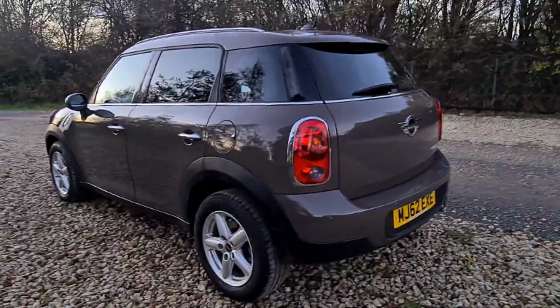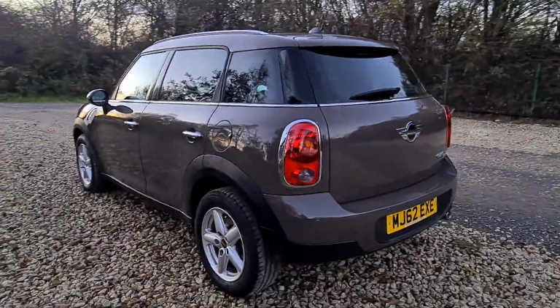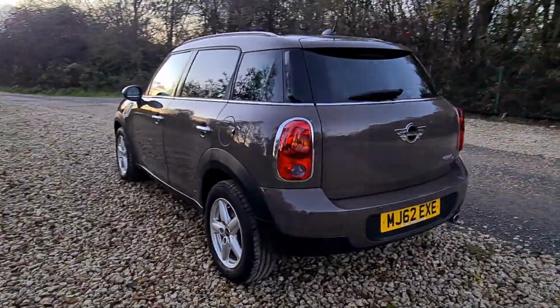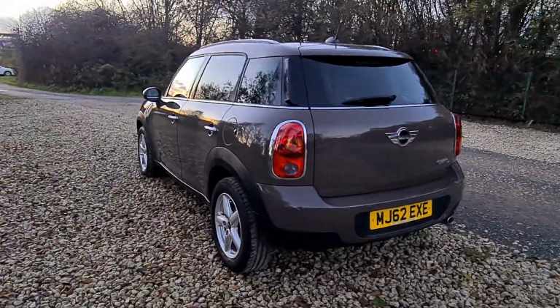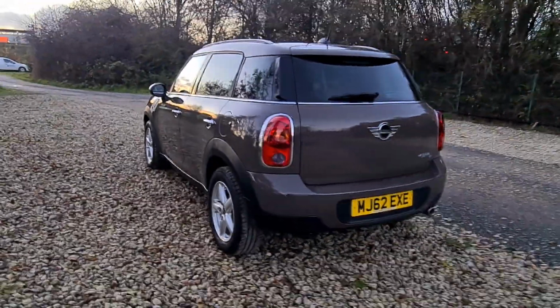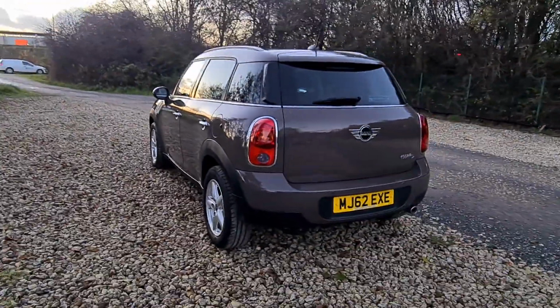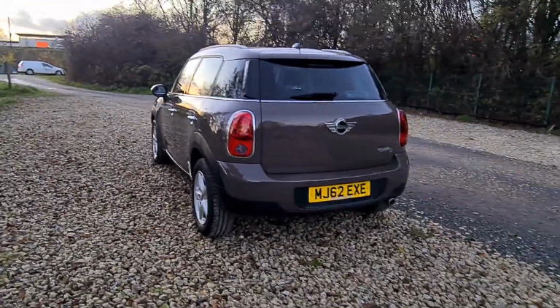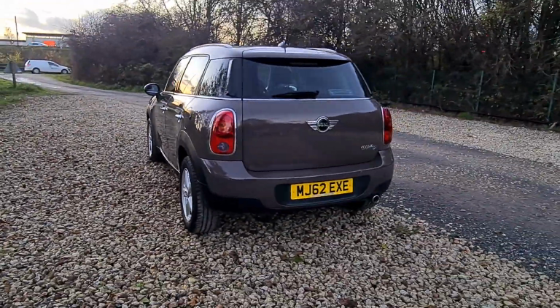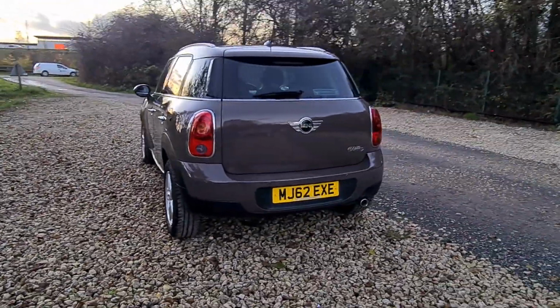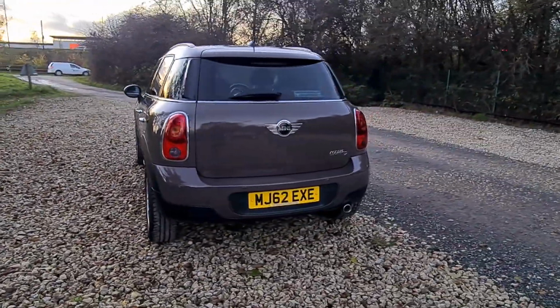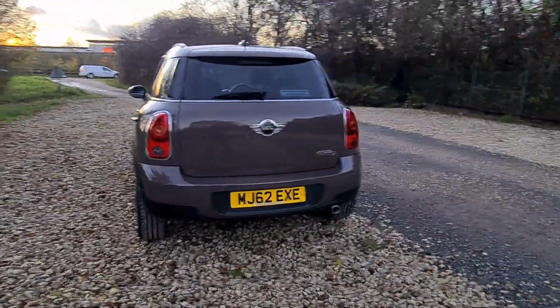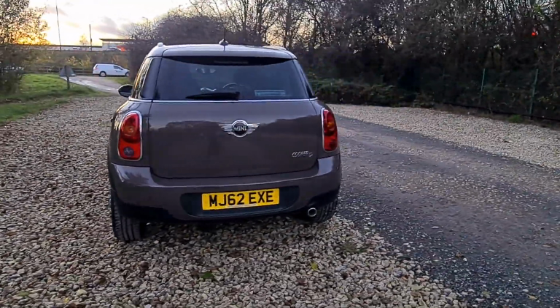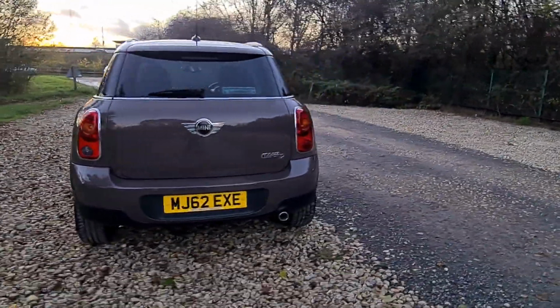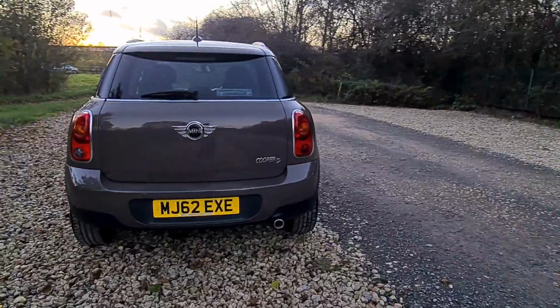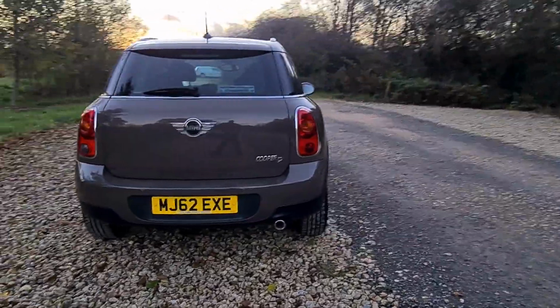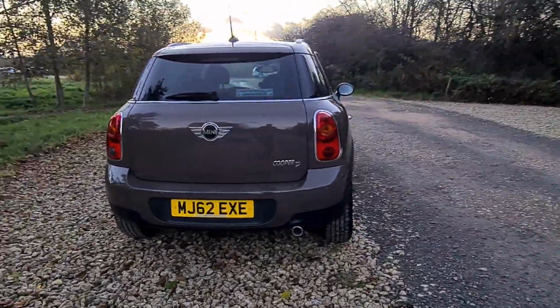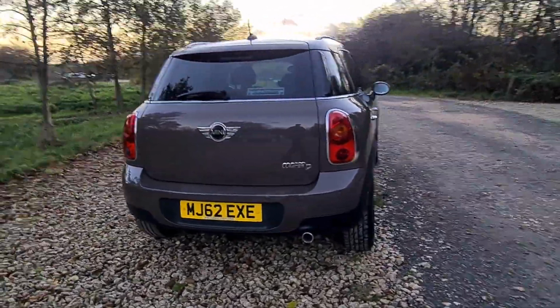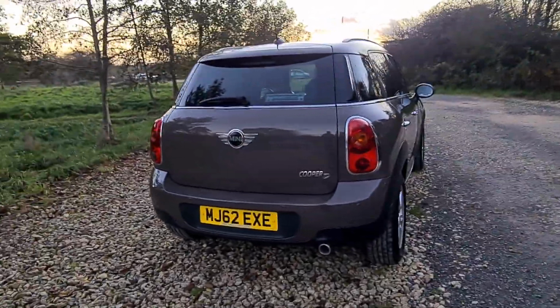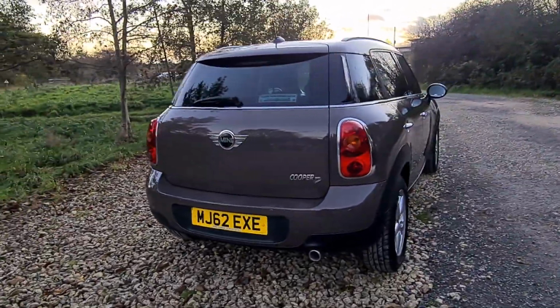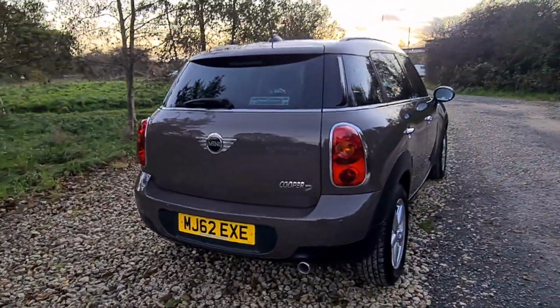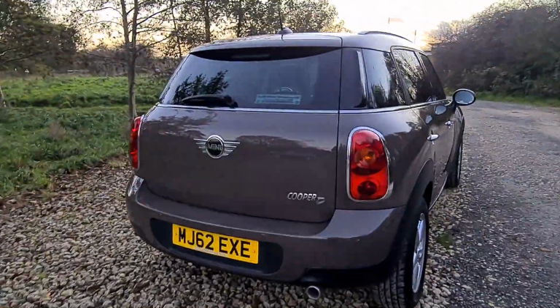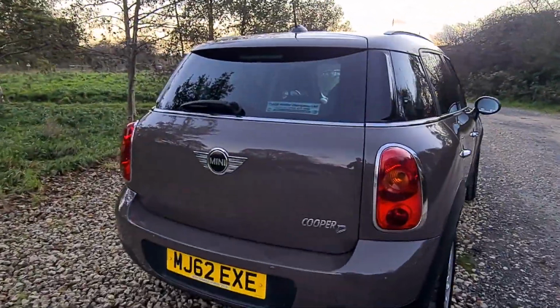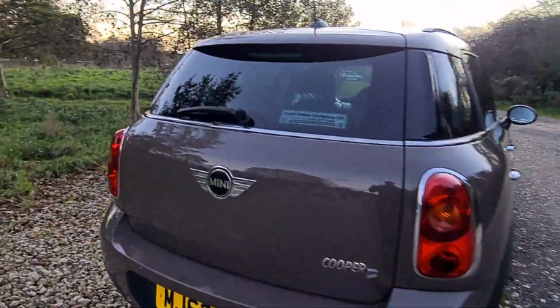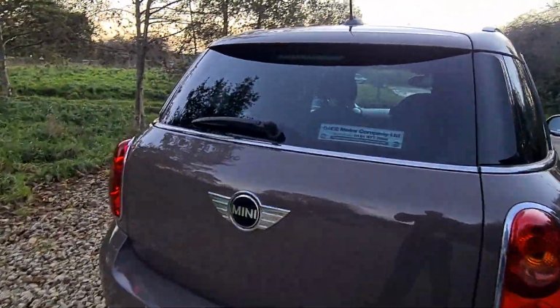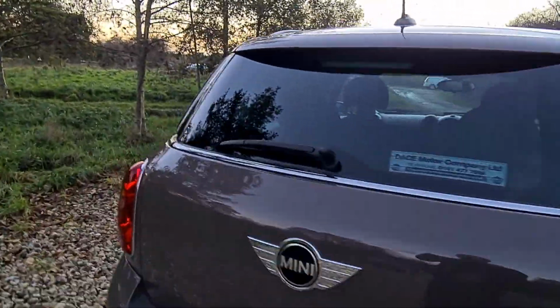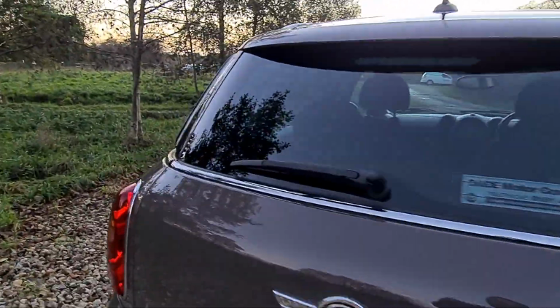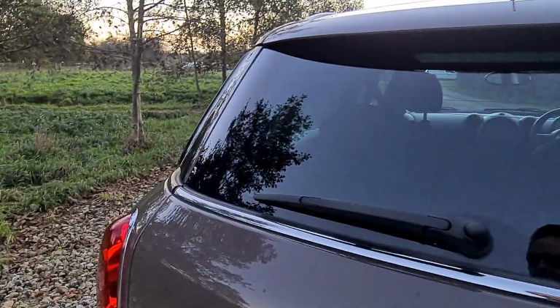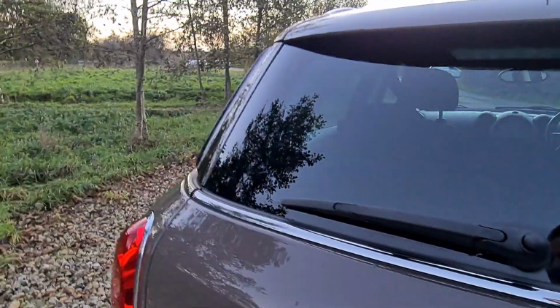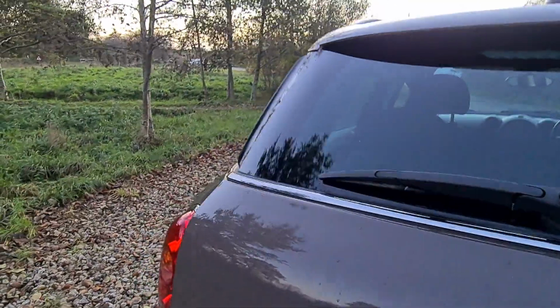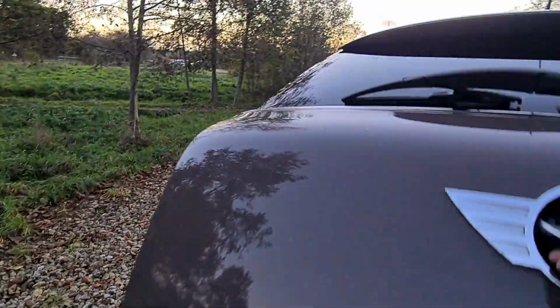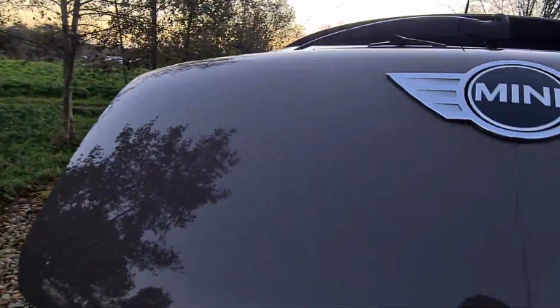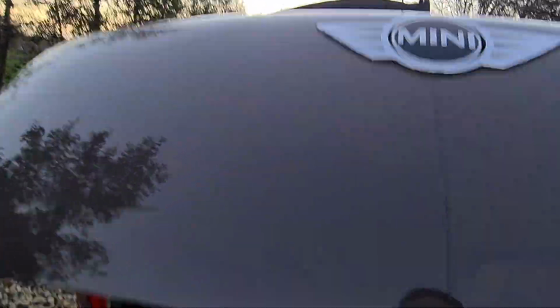We've just fitted two brand new tyres on the front and we've serviced the car, so it doesn't need for anything. These Countrymen are a fantastic little family car — loads of room.